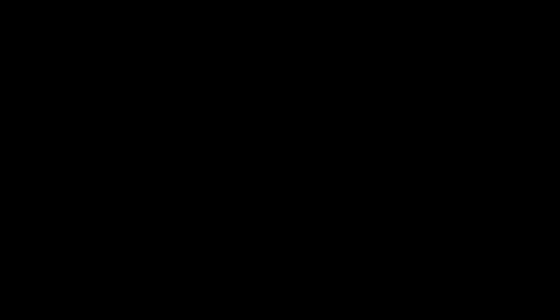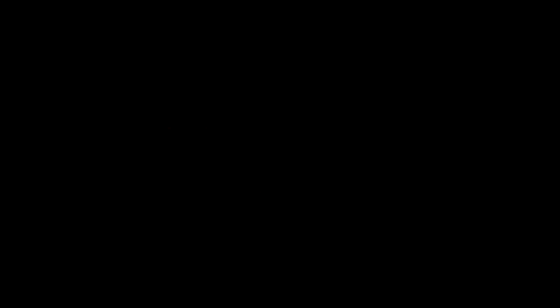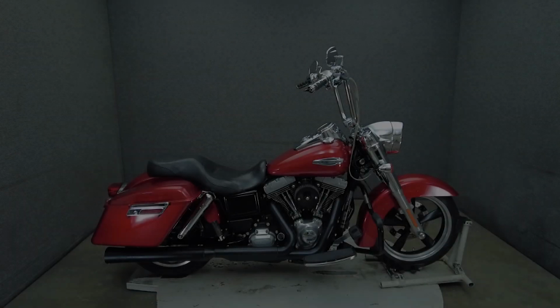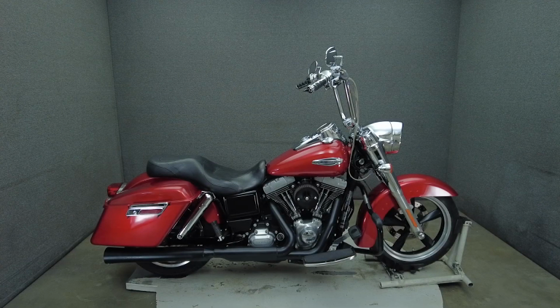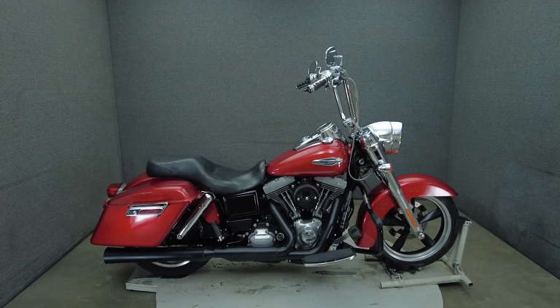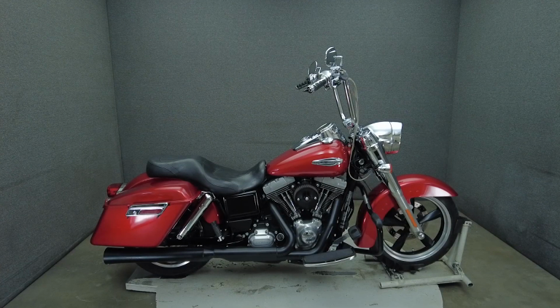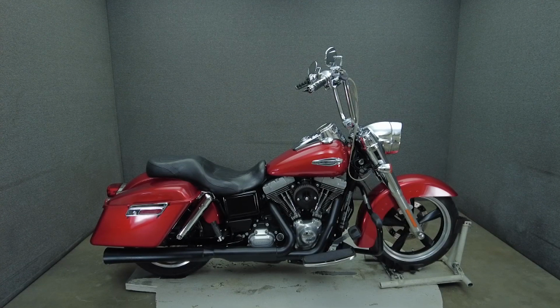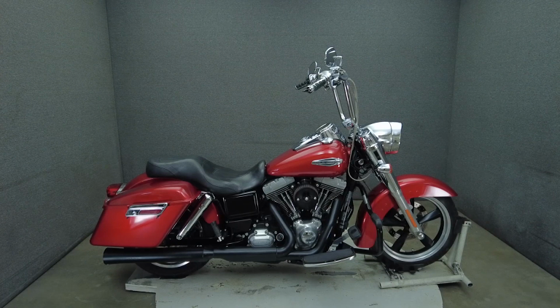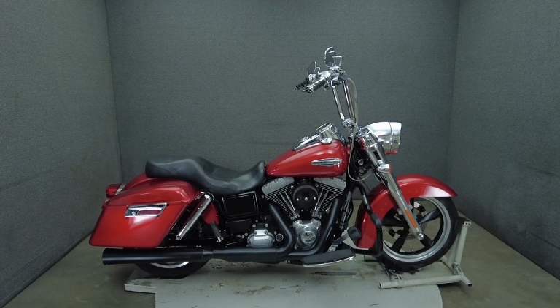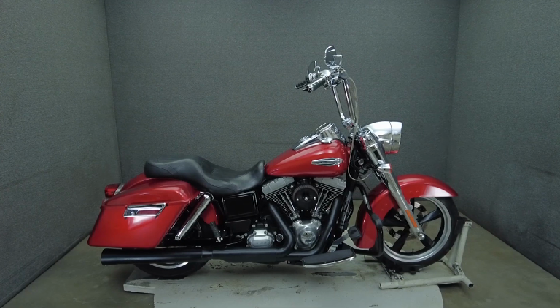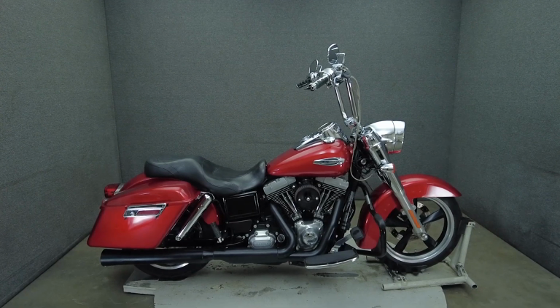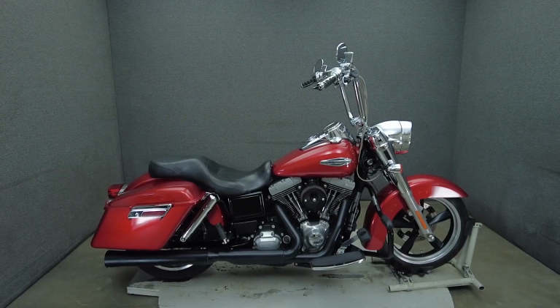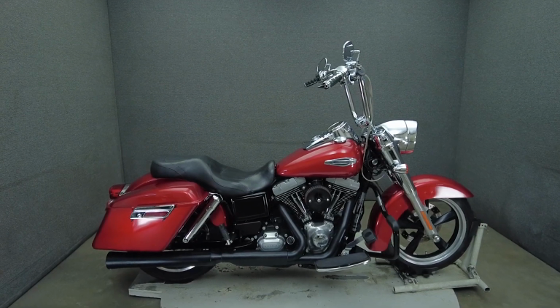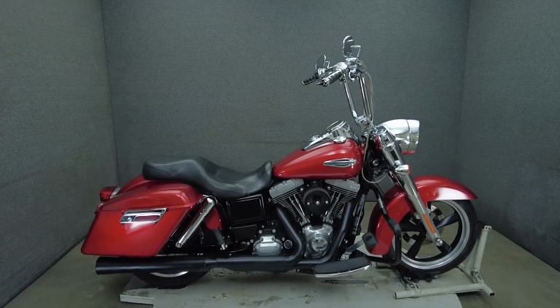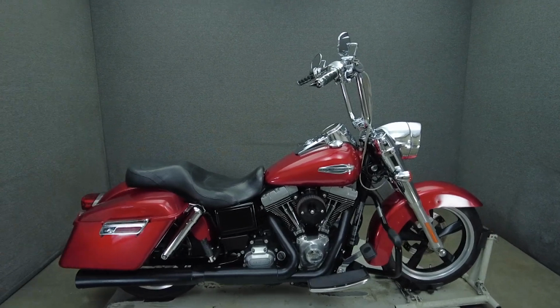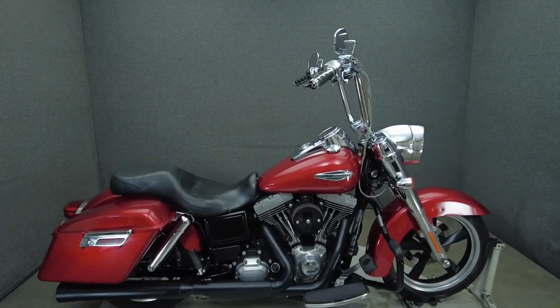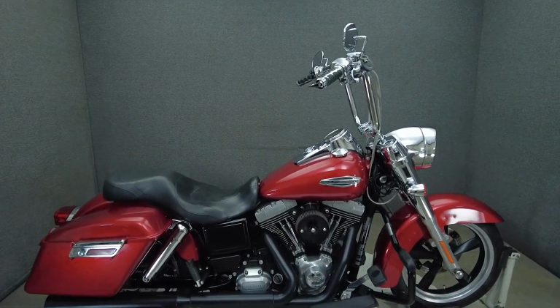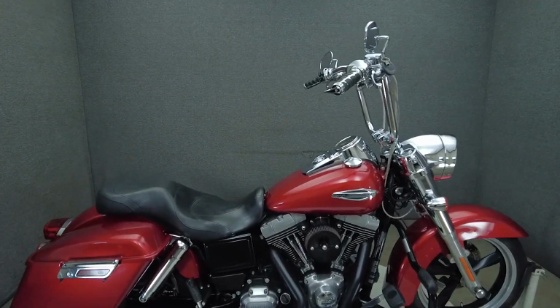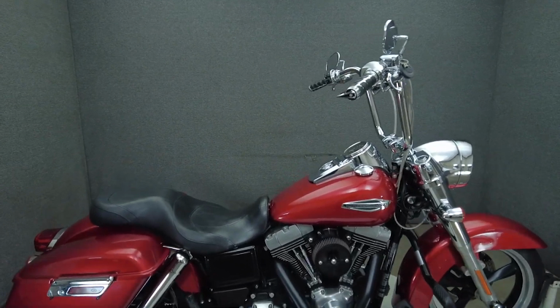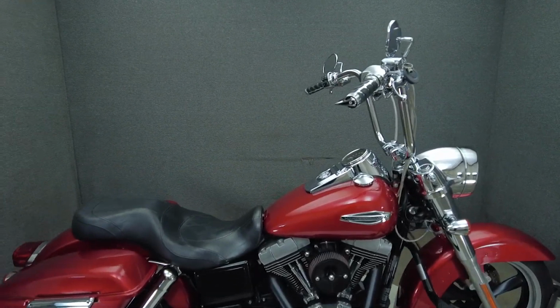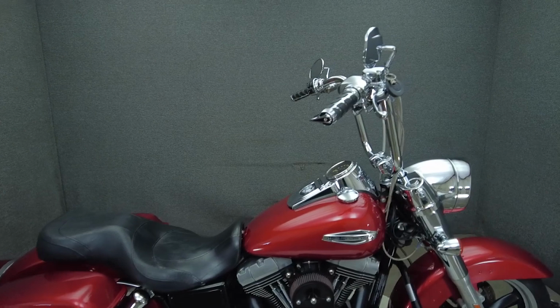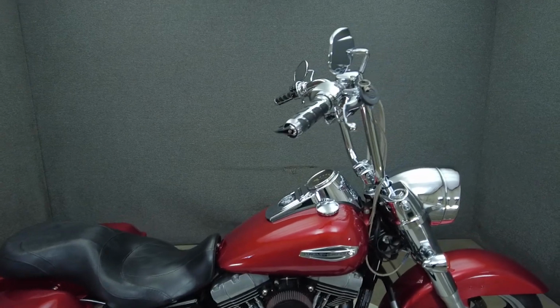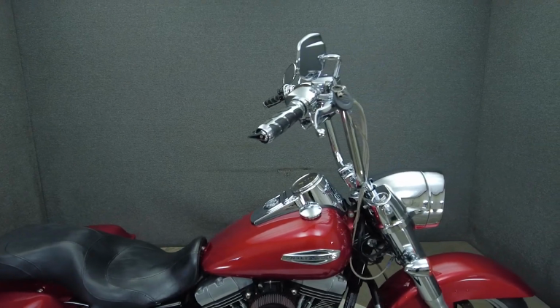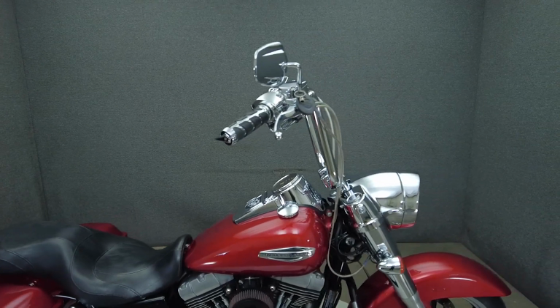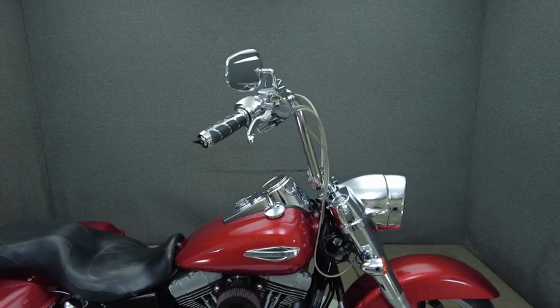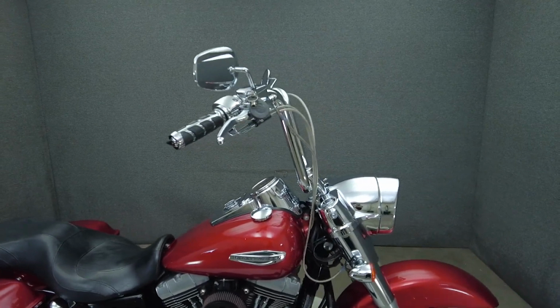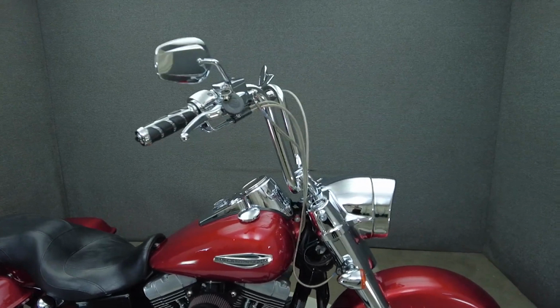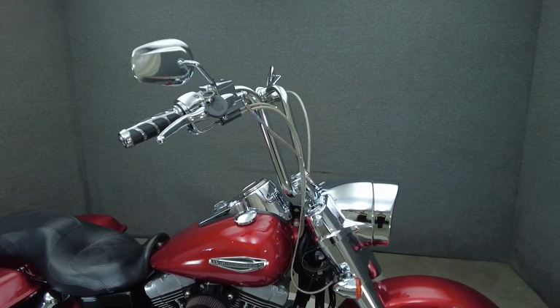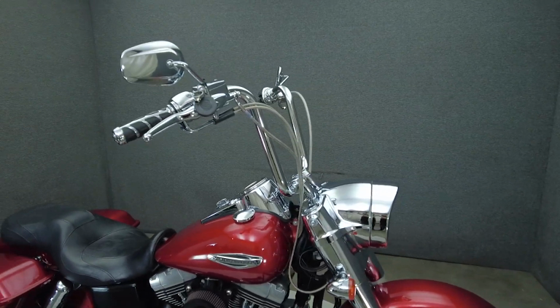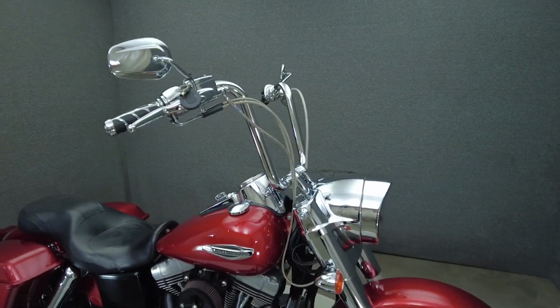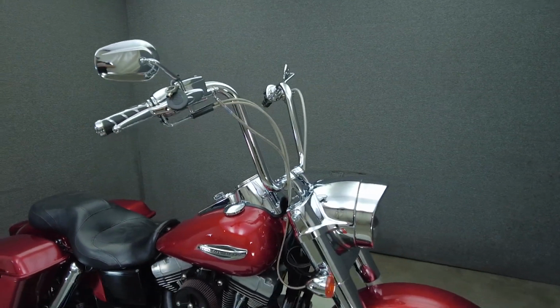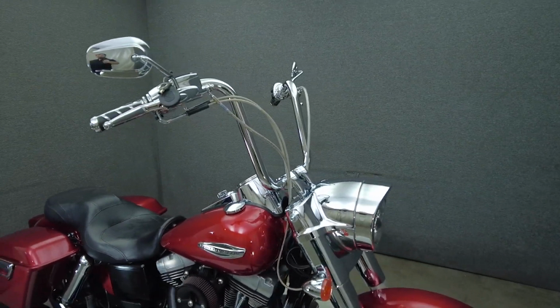Hey everyone, this is Keegan from National Power Sports. This 2013 Harley-Davidson Dyna Switchback with 29,899 miles passes New Hampshire State inspection and runs well.